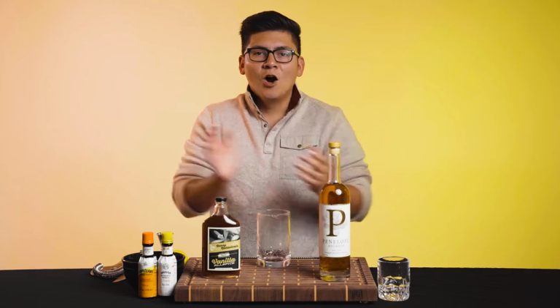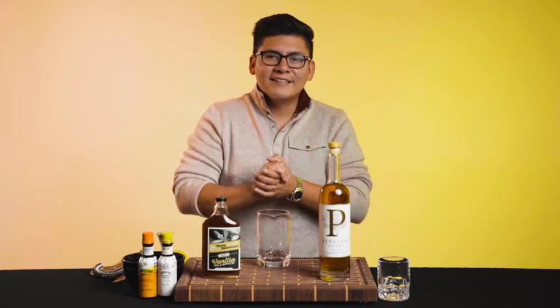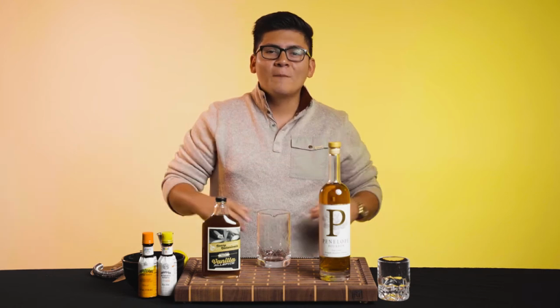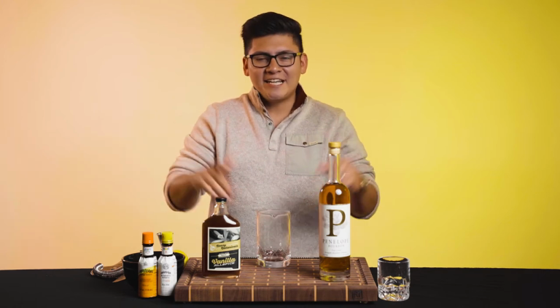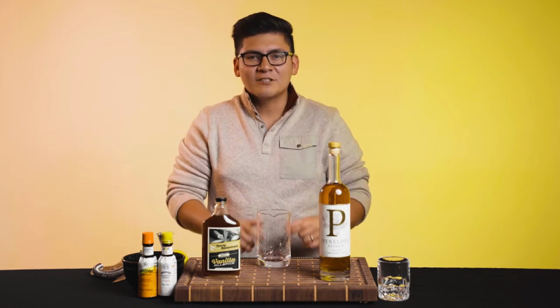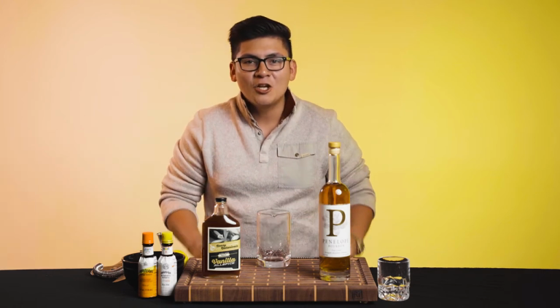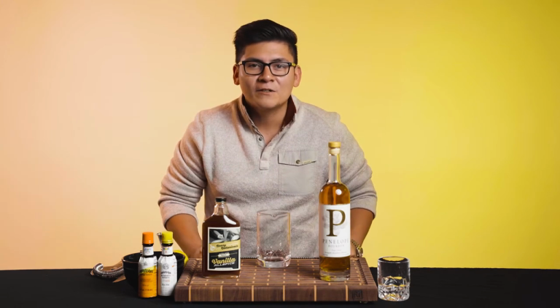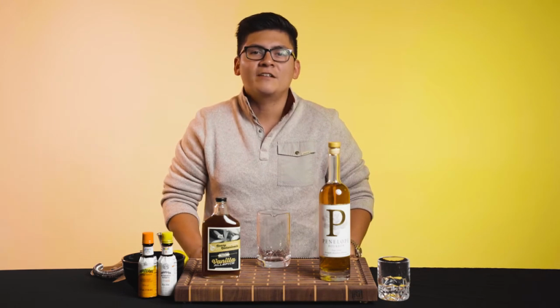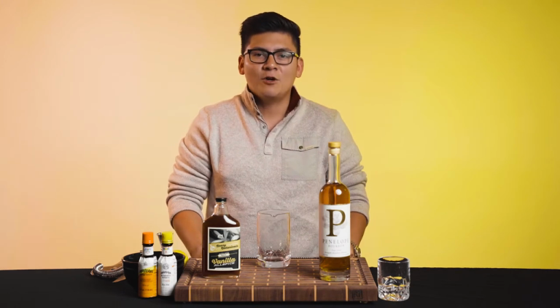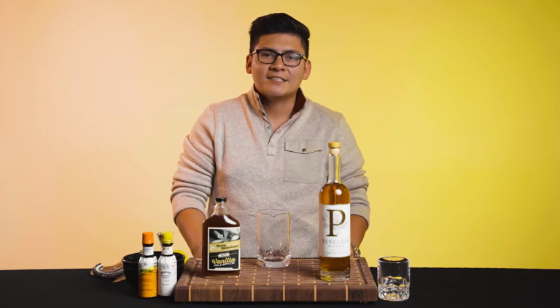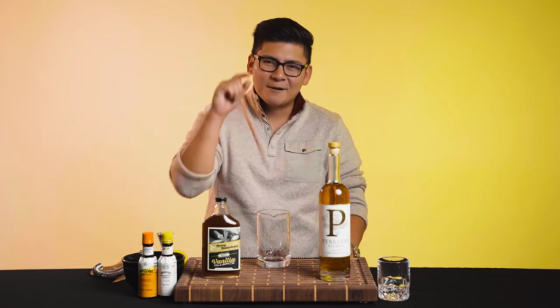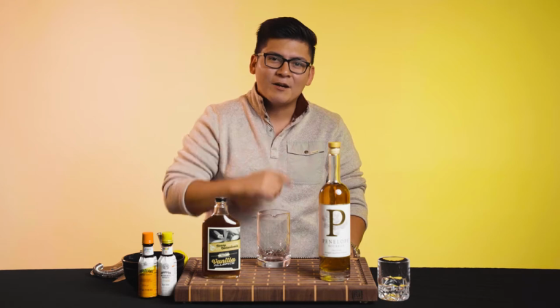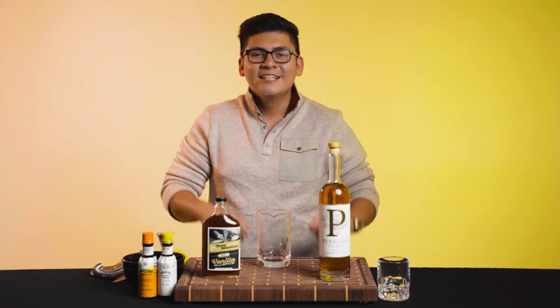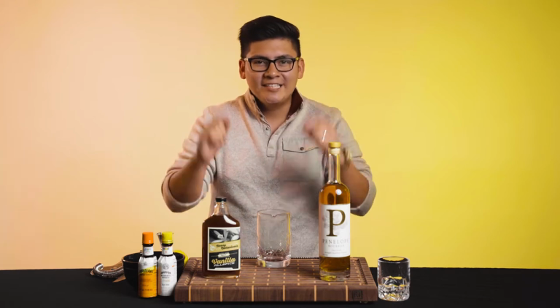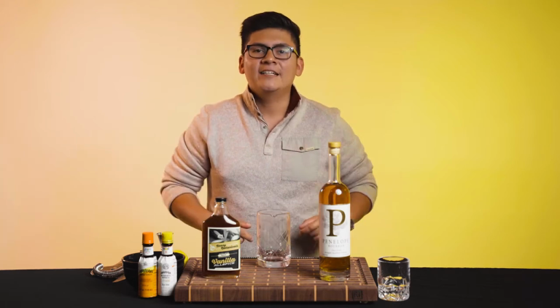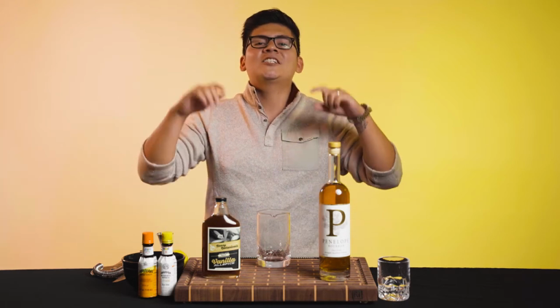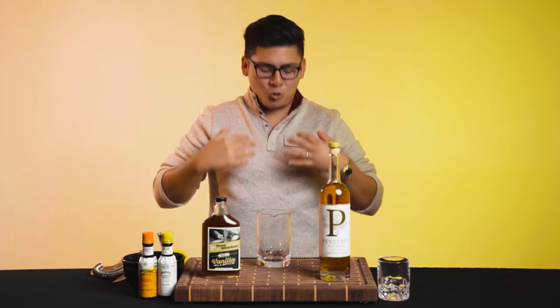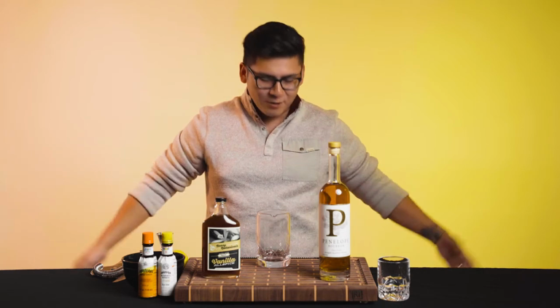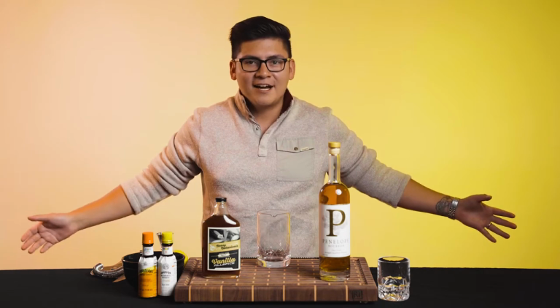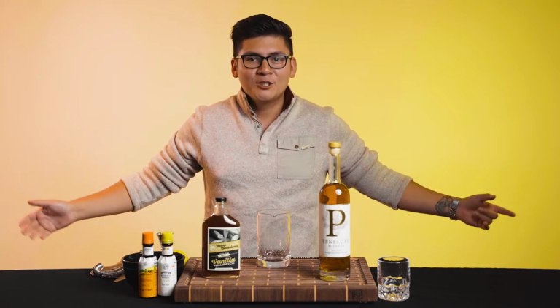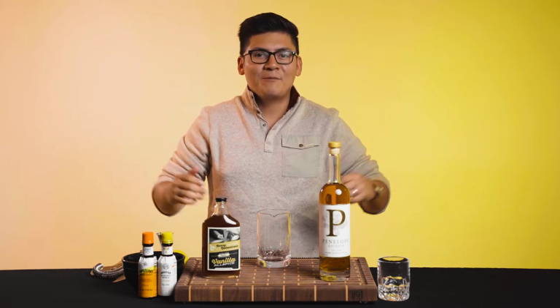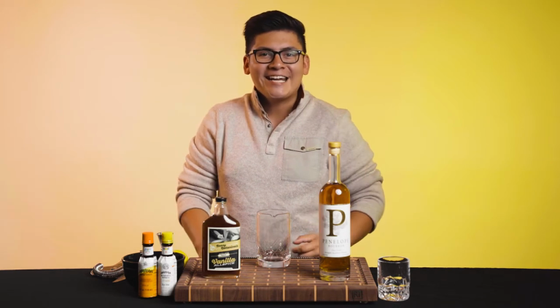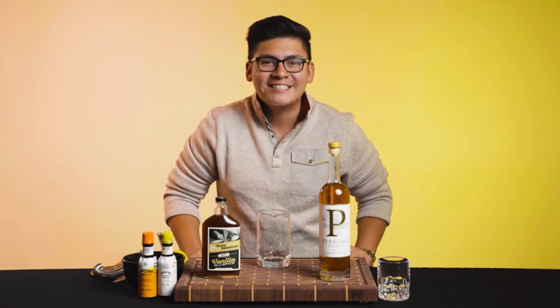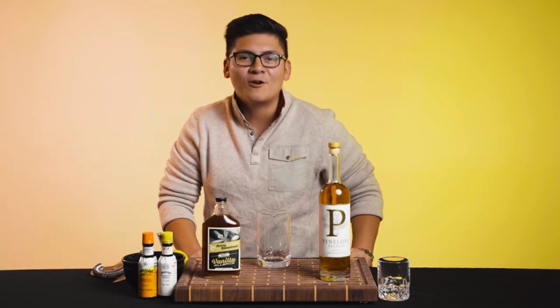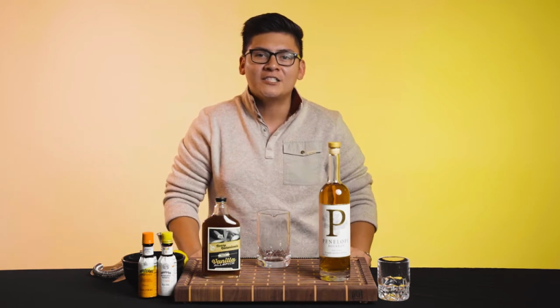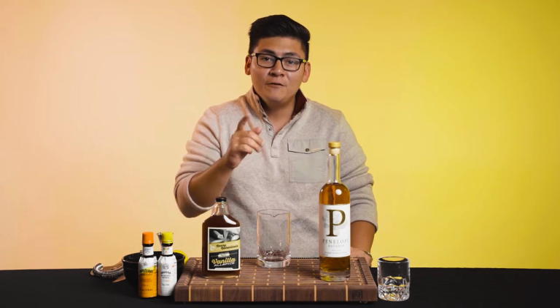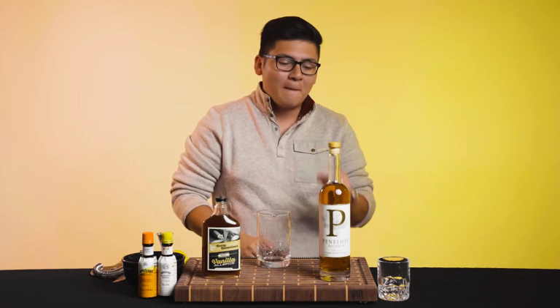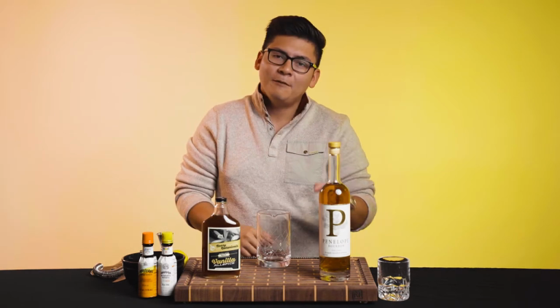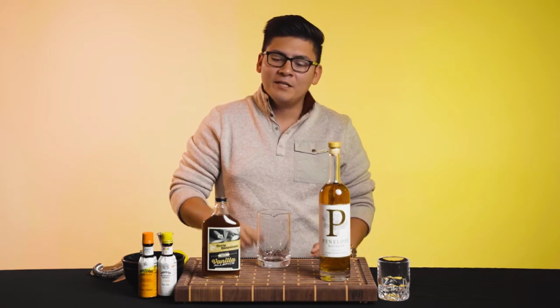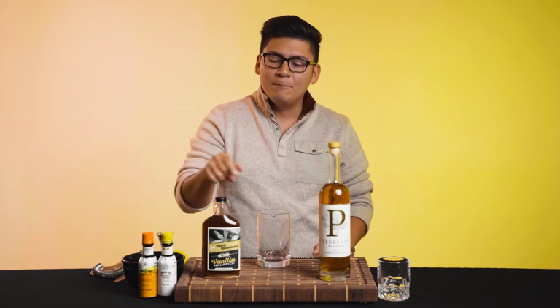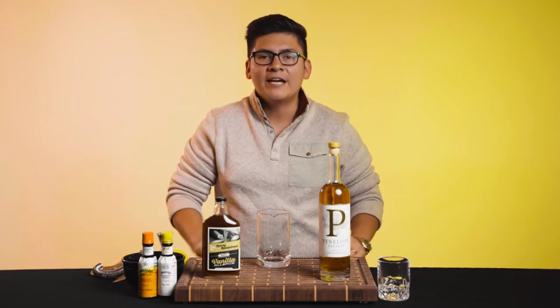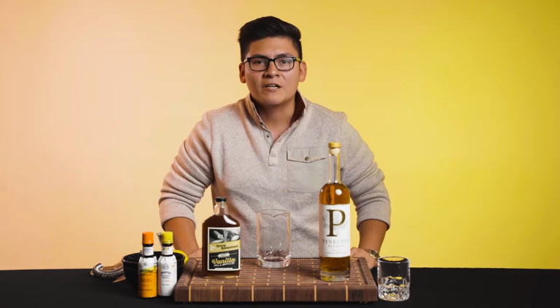Hola mi gente and welcome back to Sticky Counters, a show where you will learn everything there is to know about cocktails and how to make them at home. Today it is sweater weather time, so we're going to be making a fantastic old fashioned featuring Penelope Bourbon and Boozy Botanical Syrup.